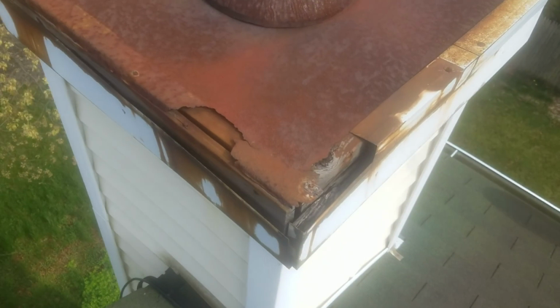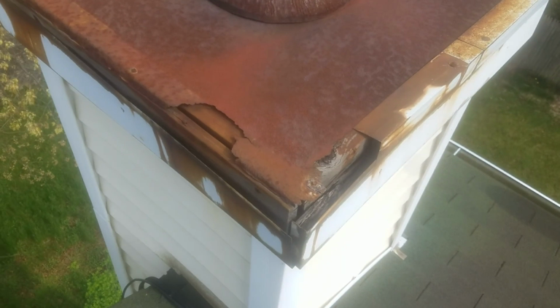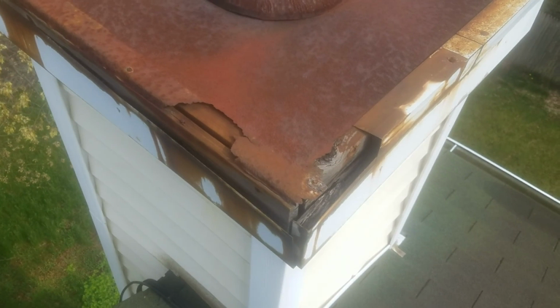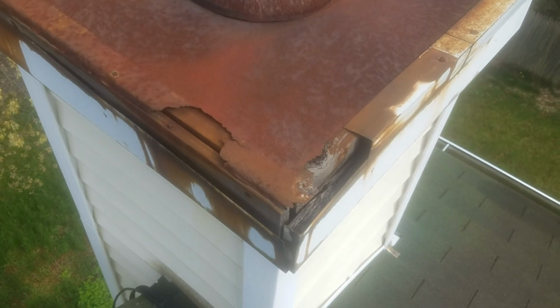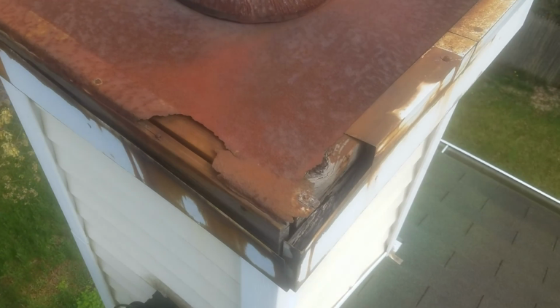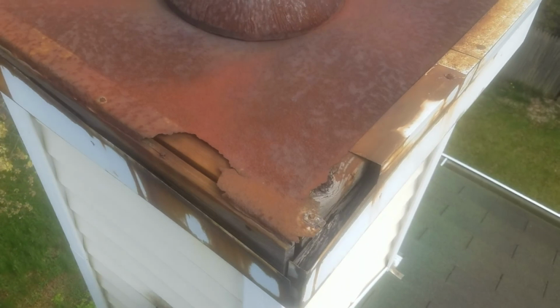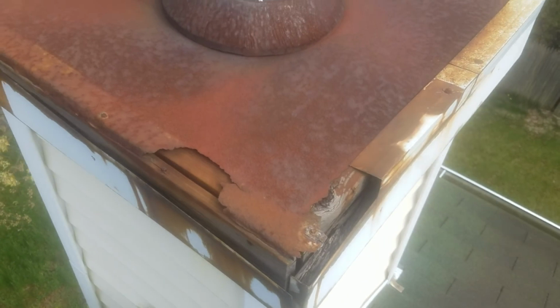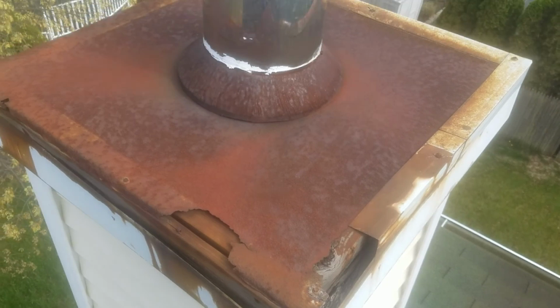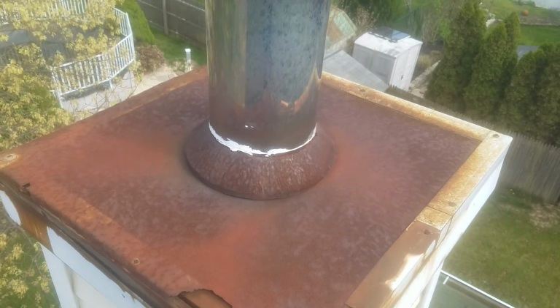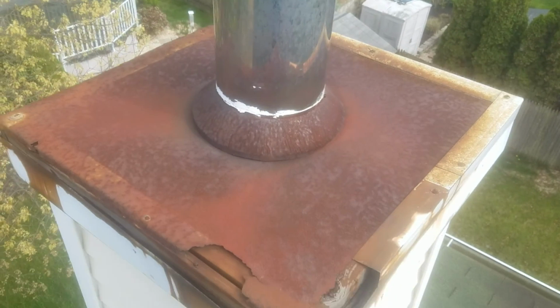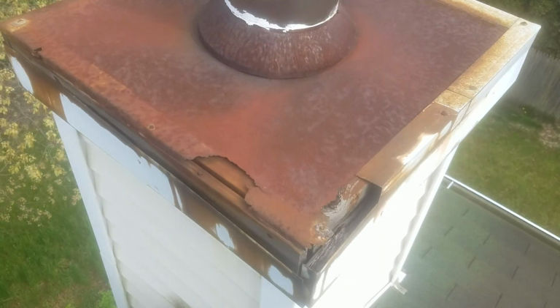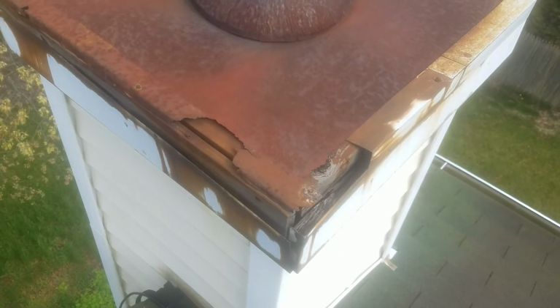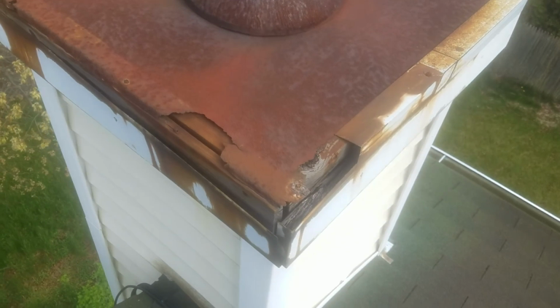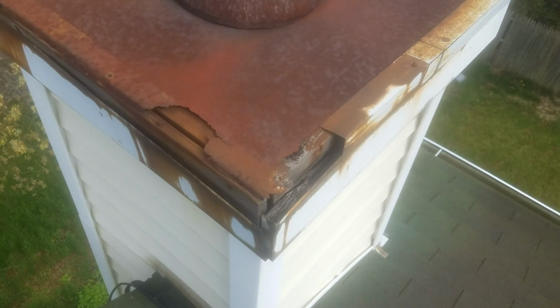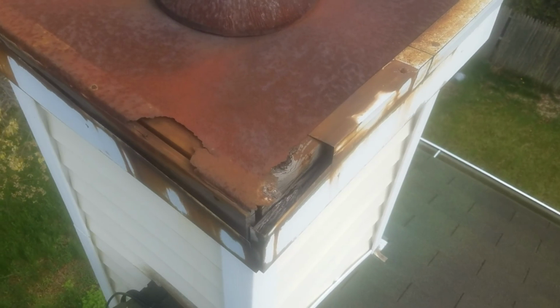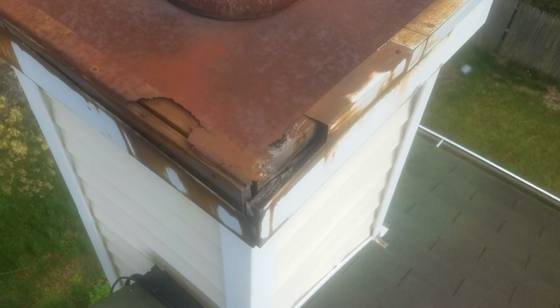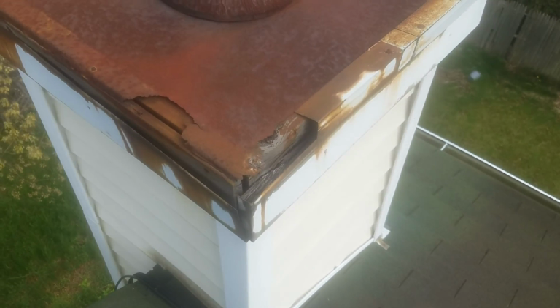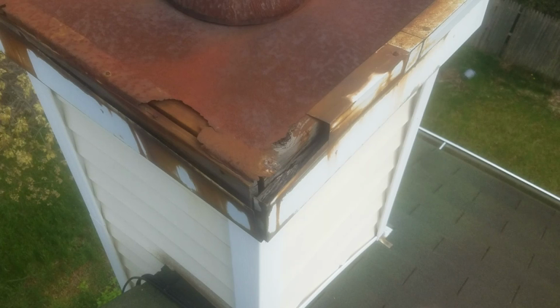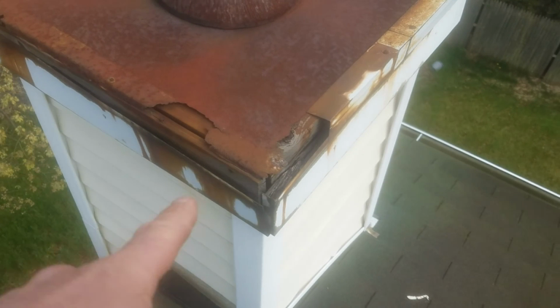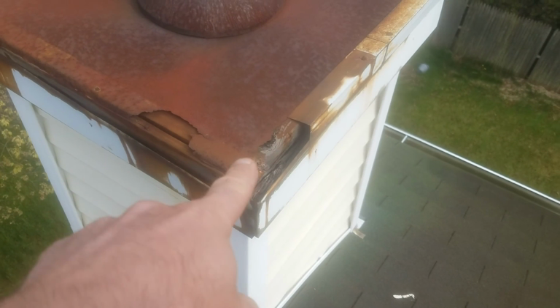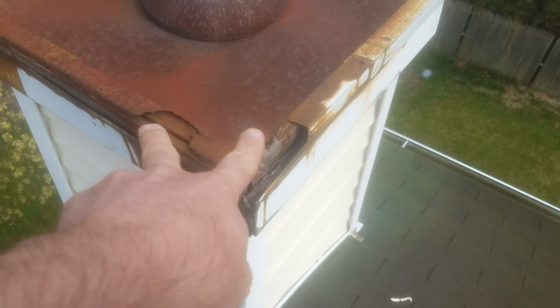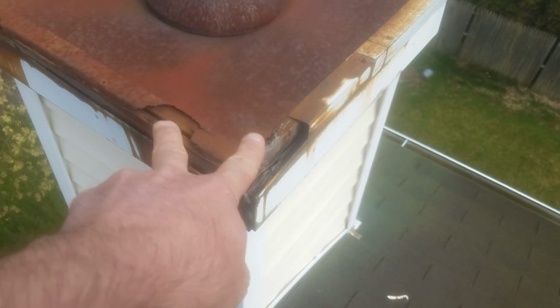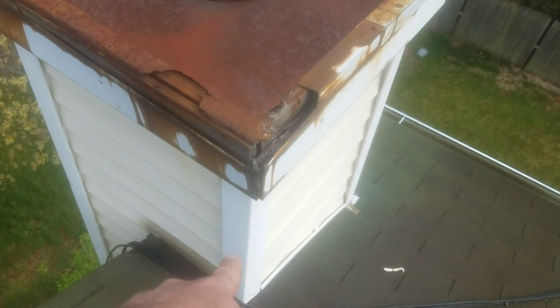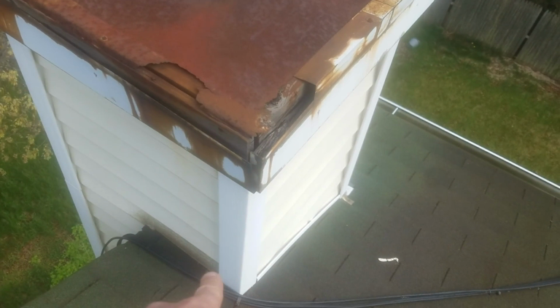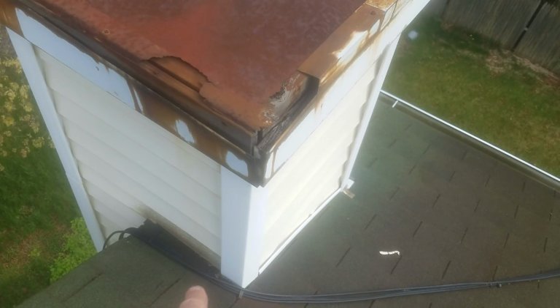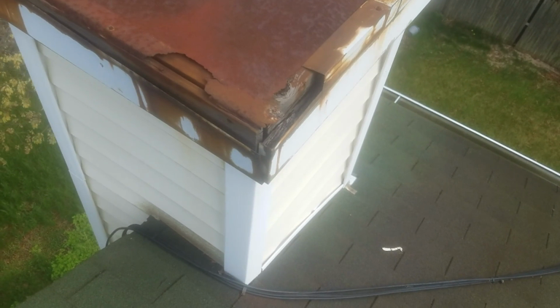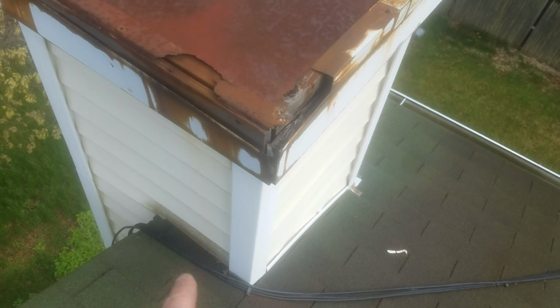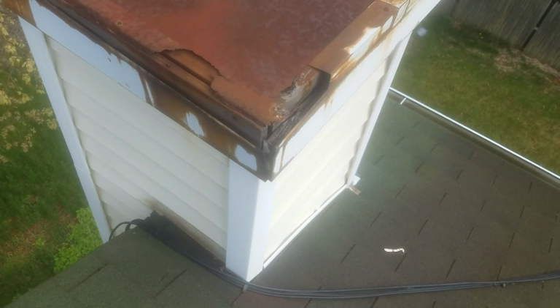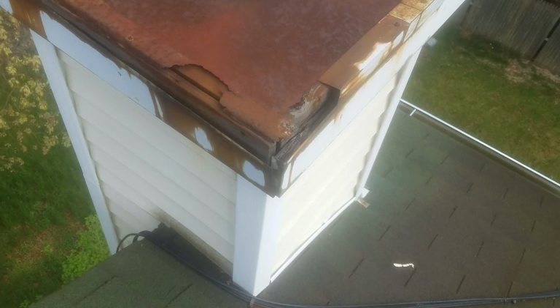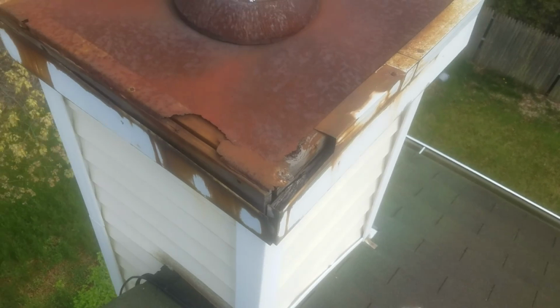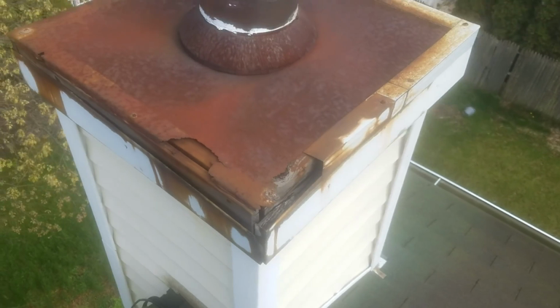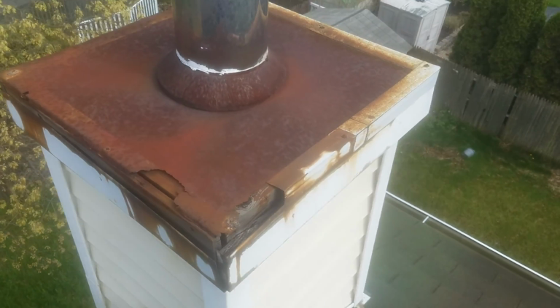I don't know if you knew about that — that's a chase pan. Completely rotted out. That's going to cause big problems because all that water's decayed all of this, and it's going to go down inside that chase. And if it rots out that chase, you're going to have a much bigger problem.